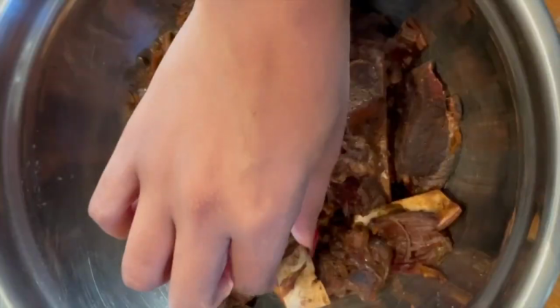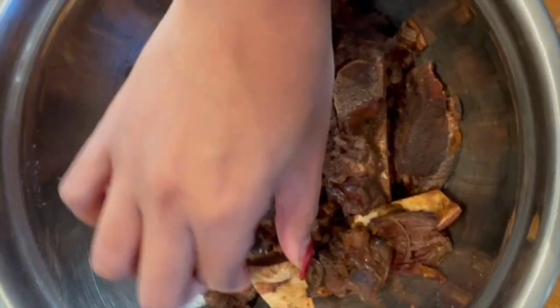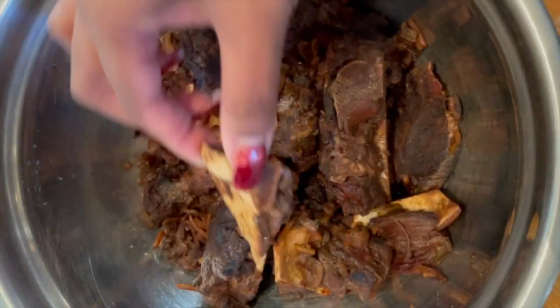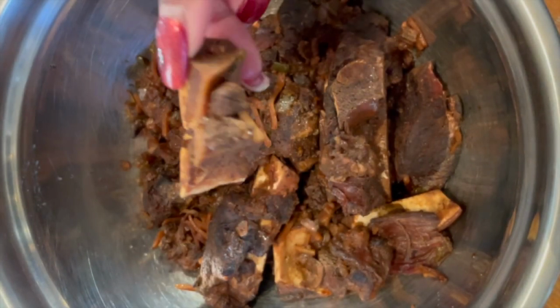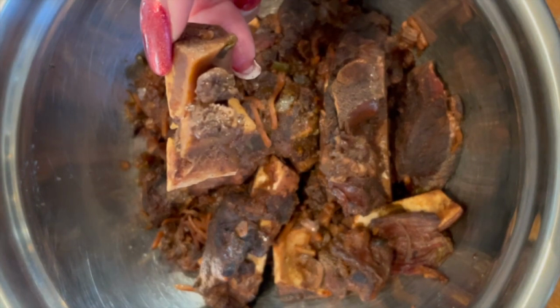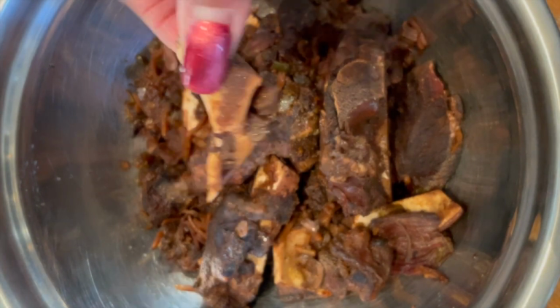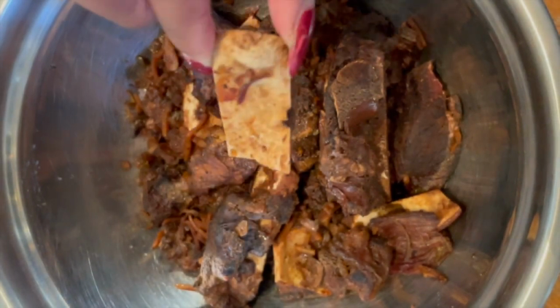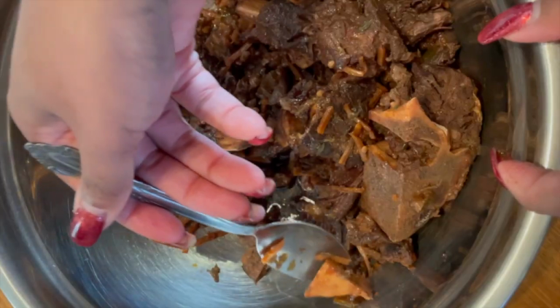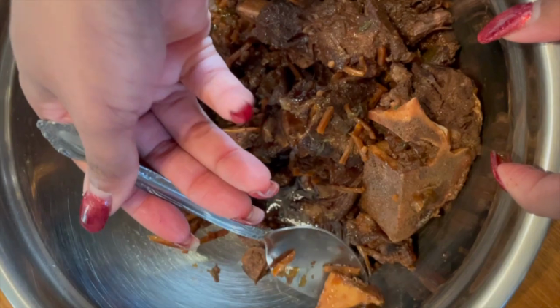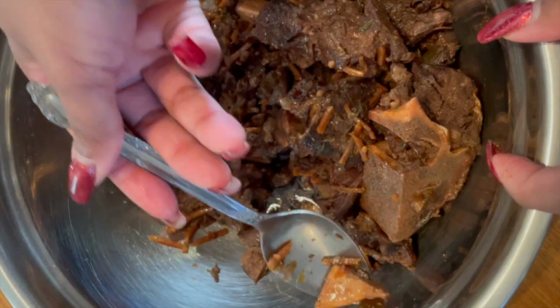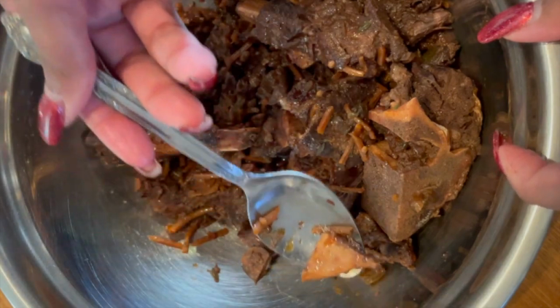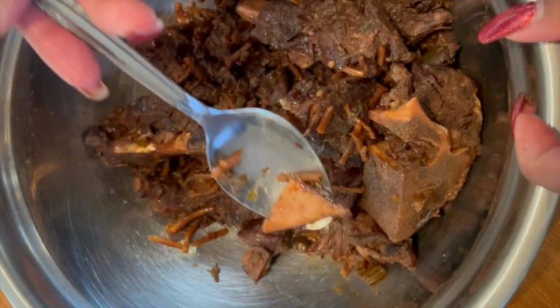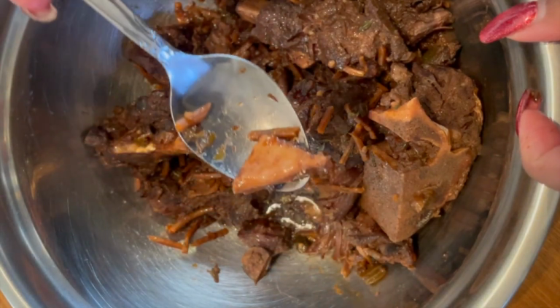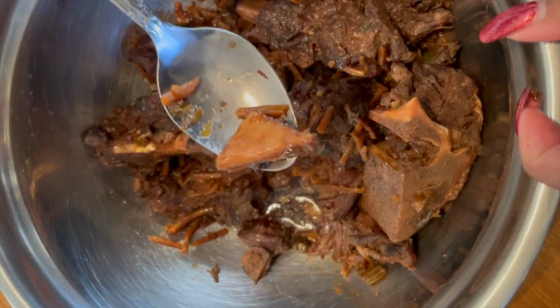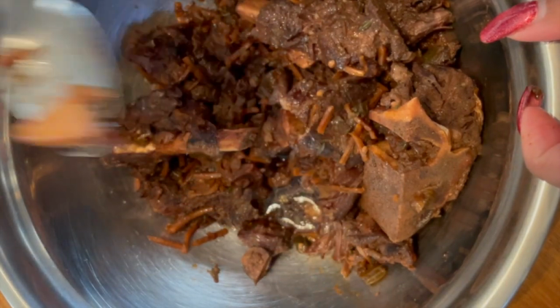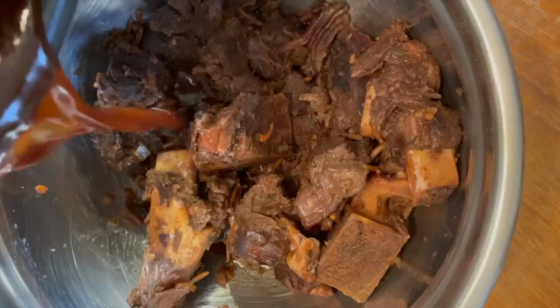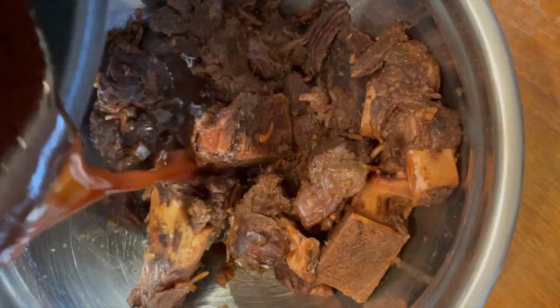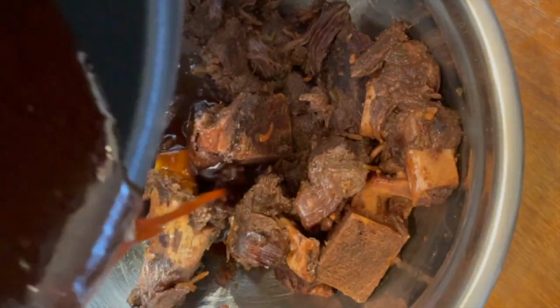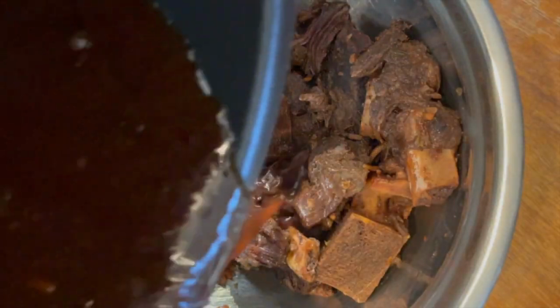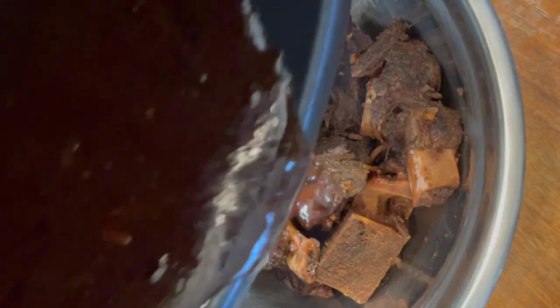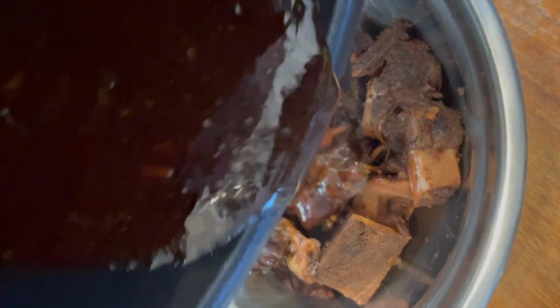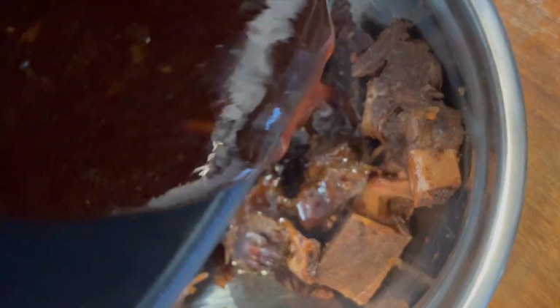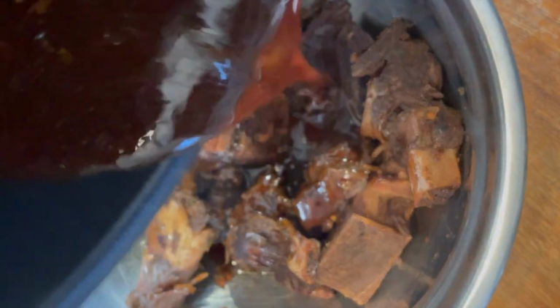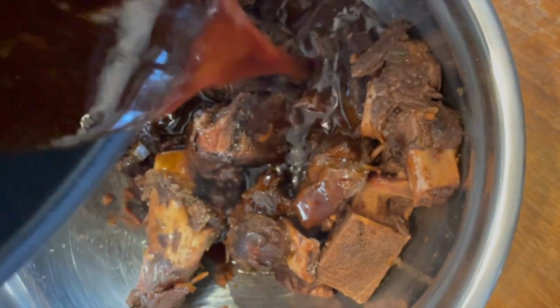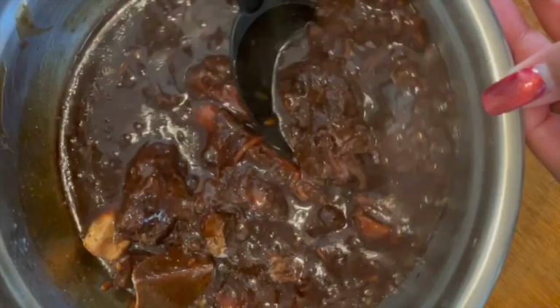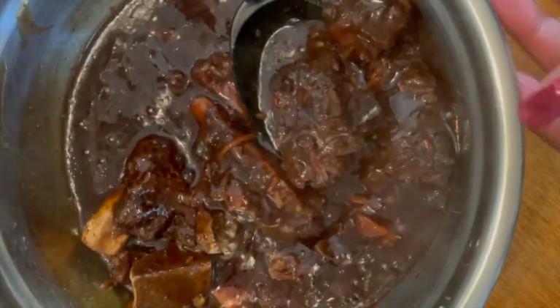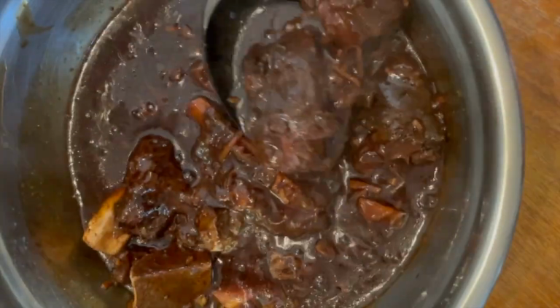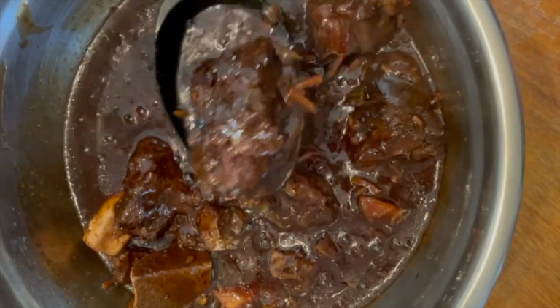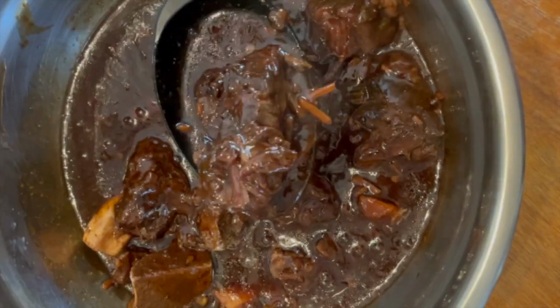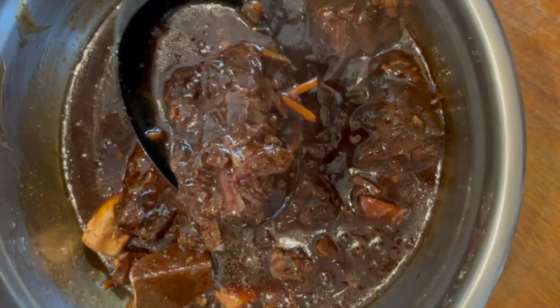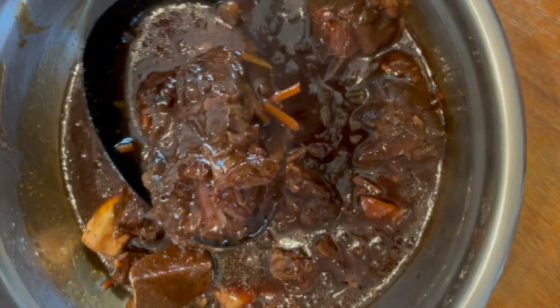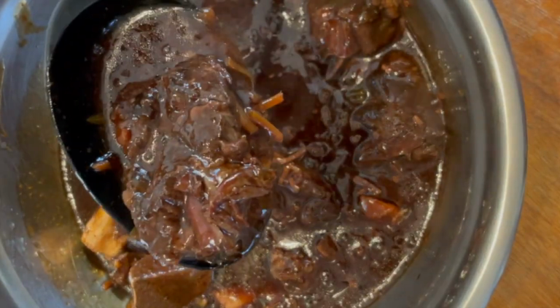I removed any bones that weren't attached to any meat before adding the gravy back to the bowl, giving it a good mix — and just look at this.